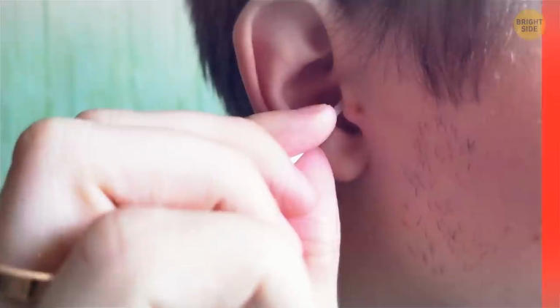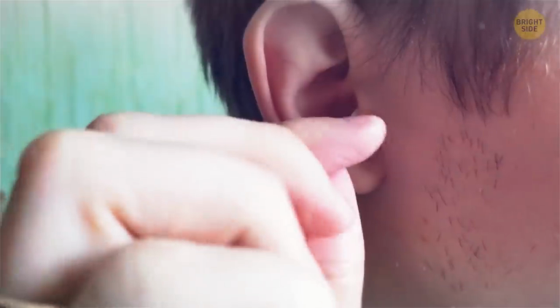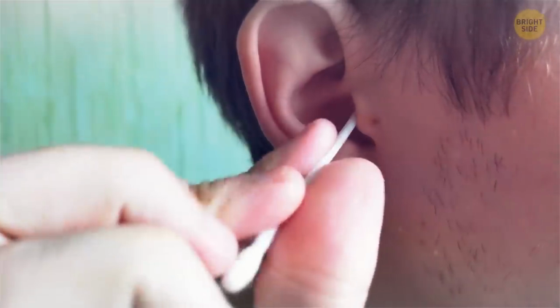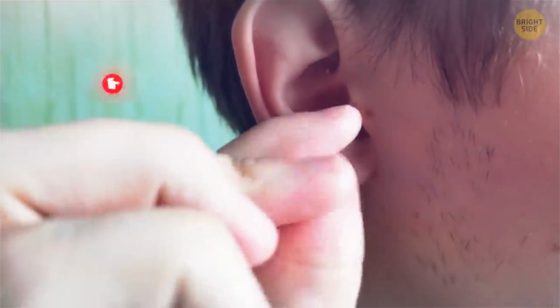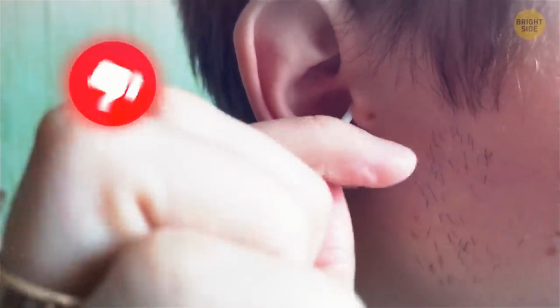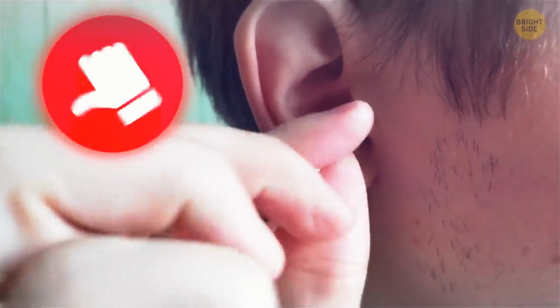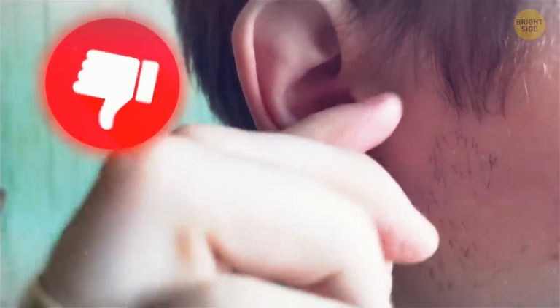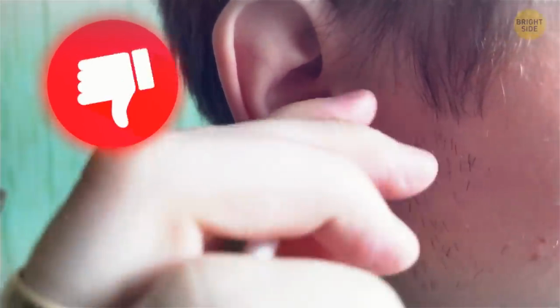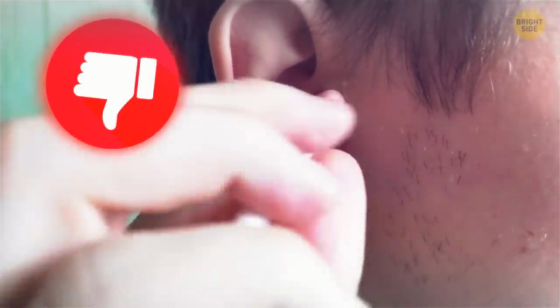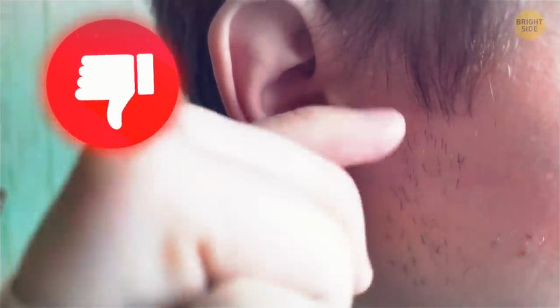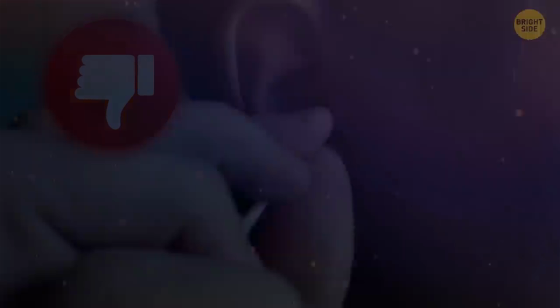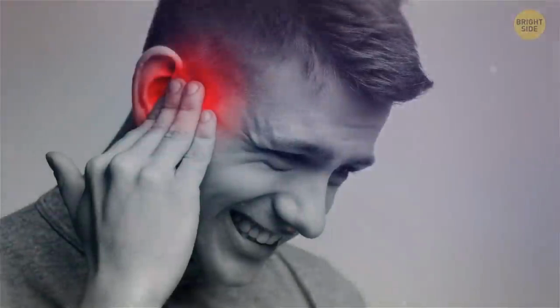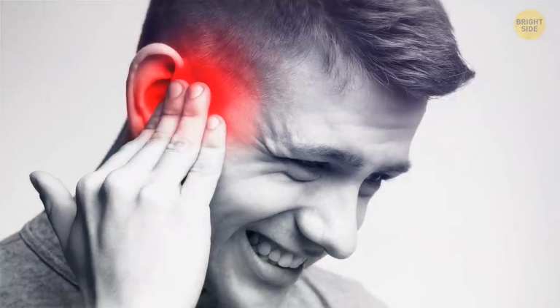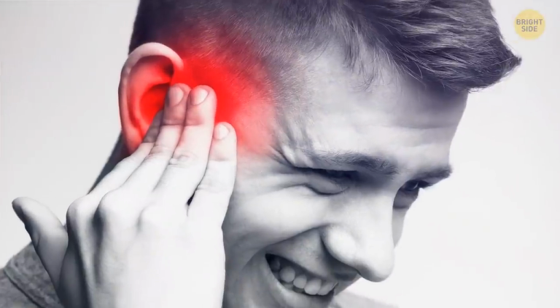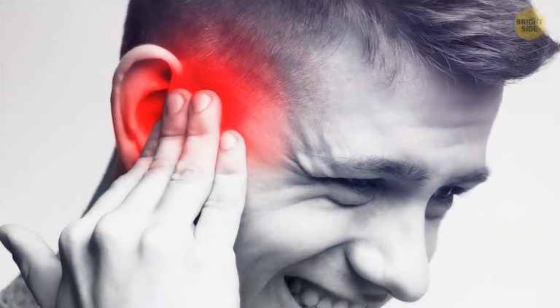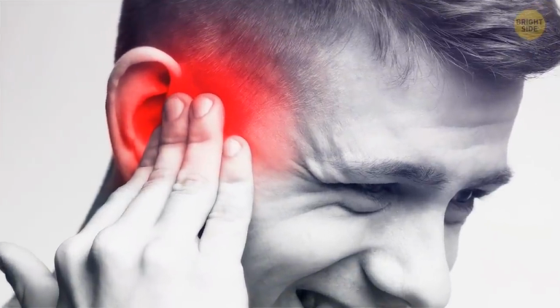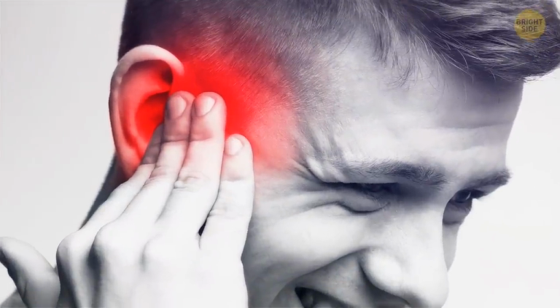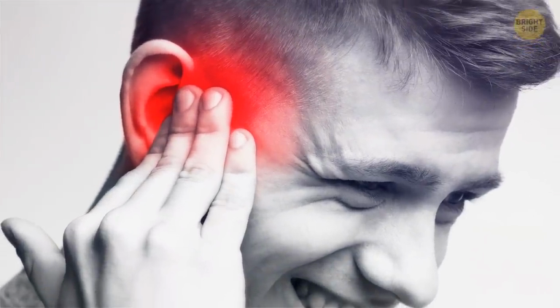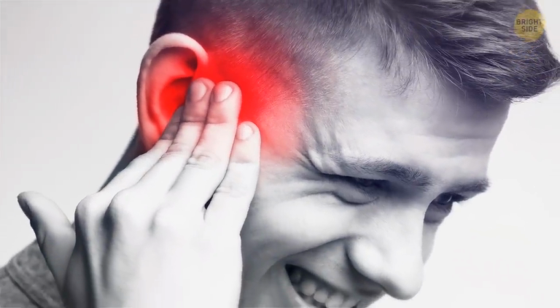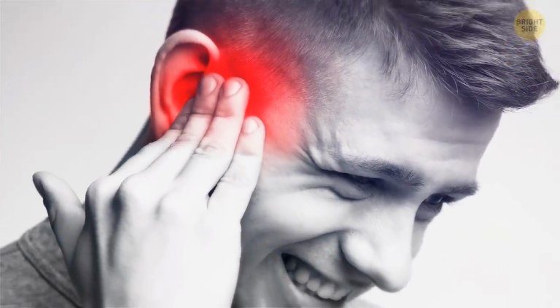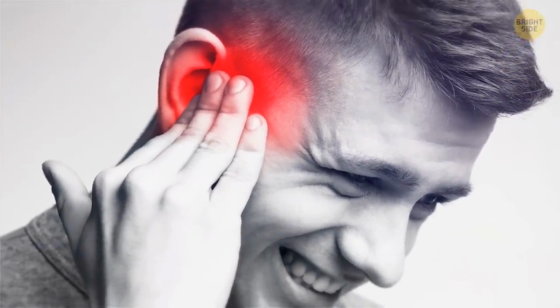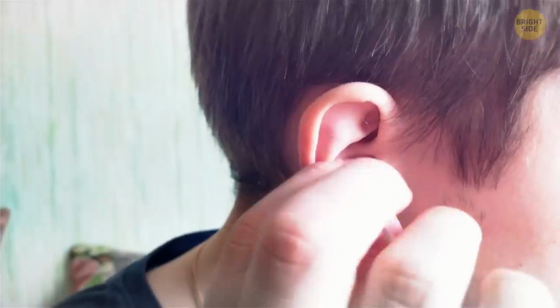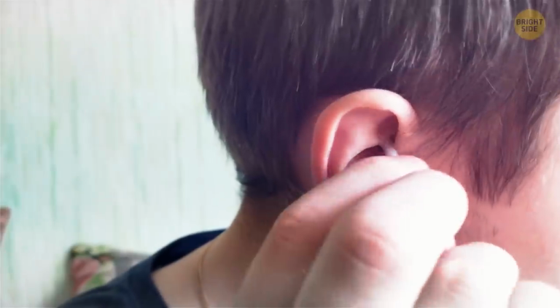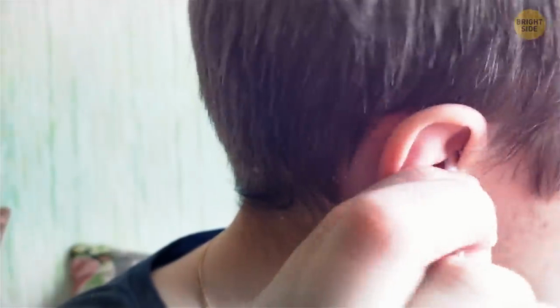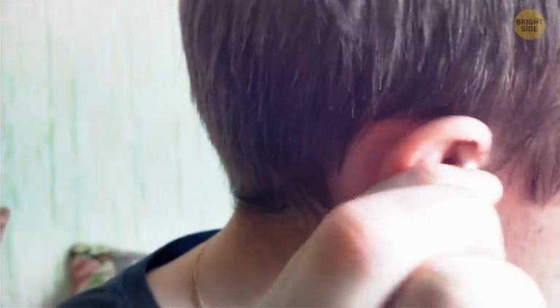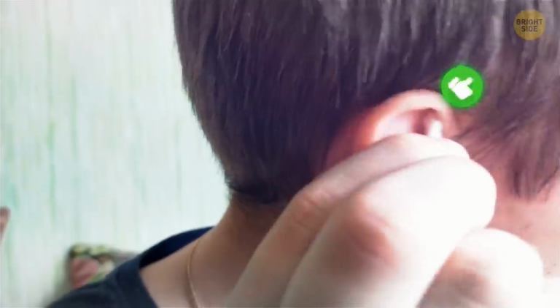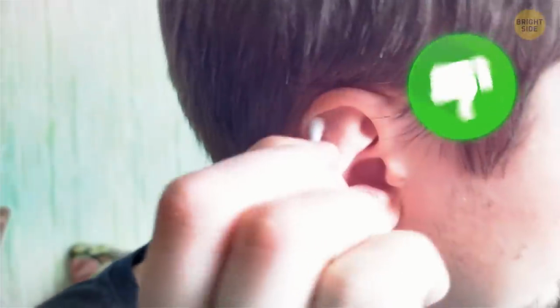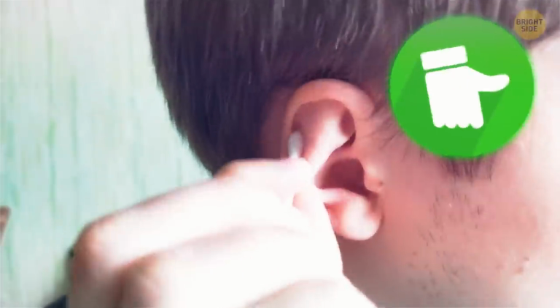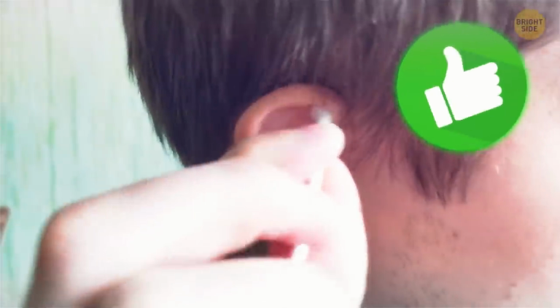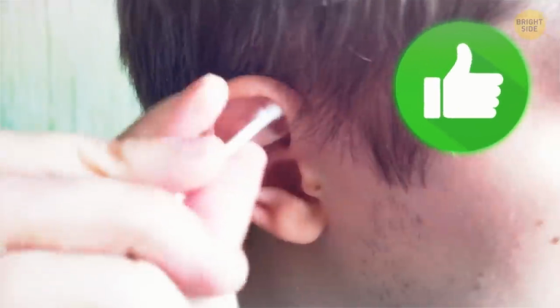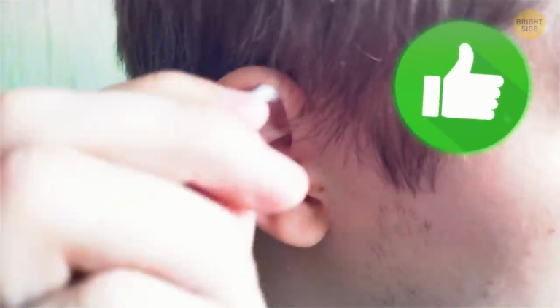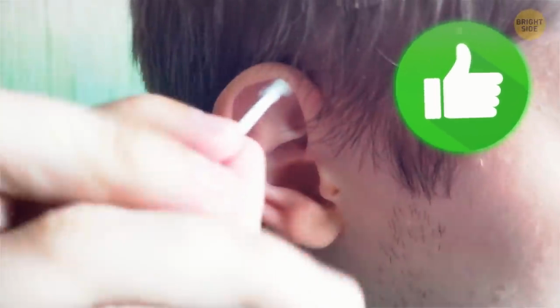Stop using cotton swabs to clean your ears — they can damage your hearing. In fact, you need some wax in there to waterproof the ear canal. You can clean around the outside of the ear with cotton swabs, but that's it.